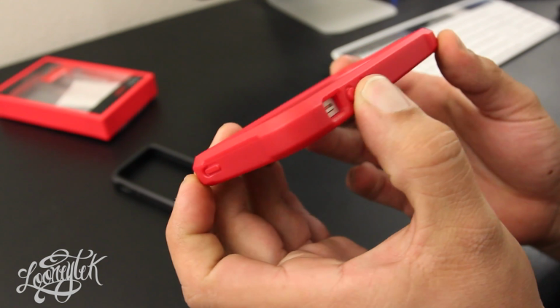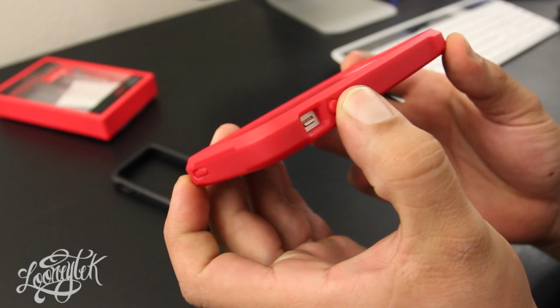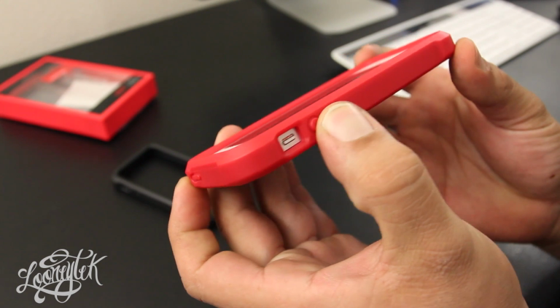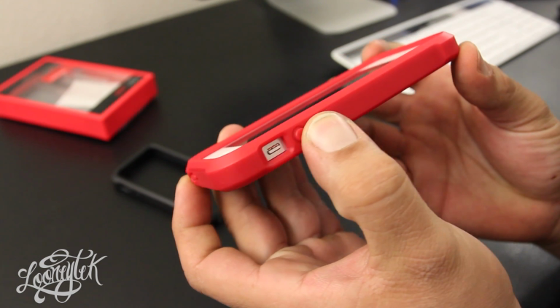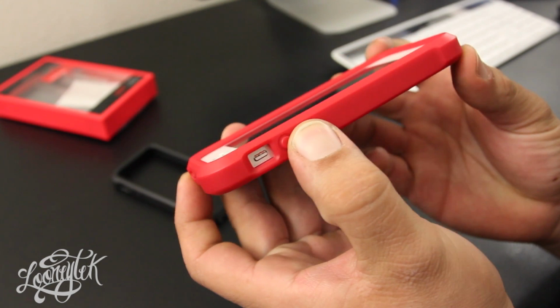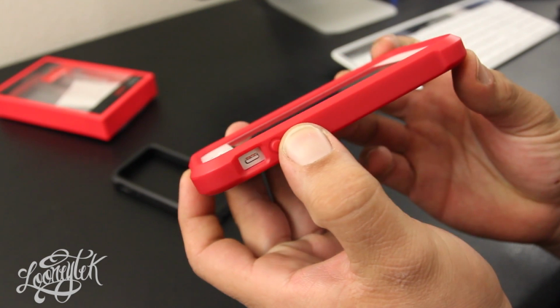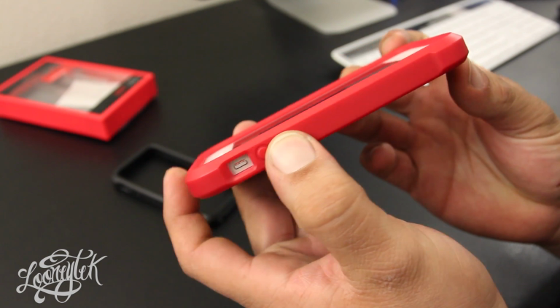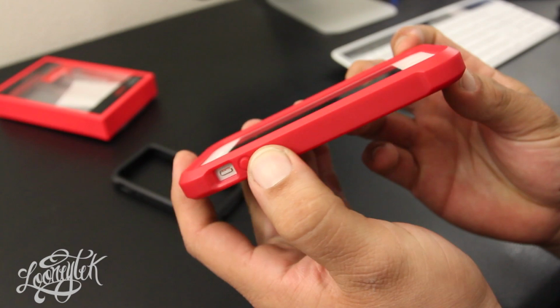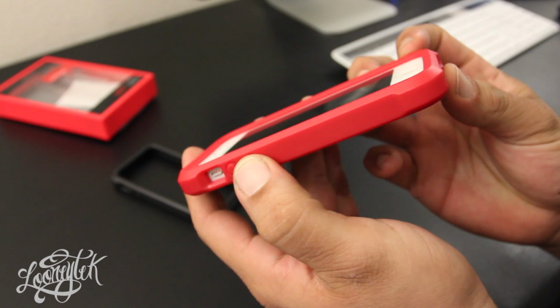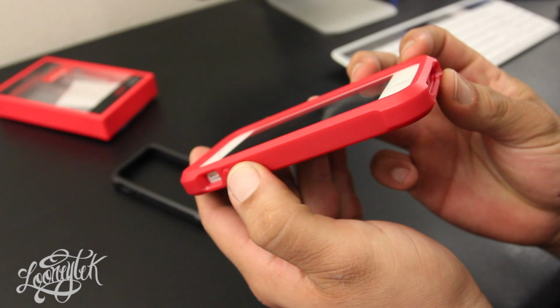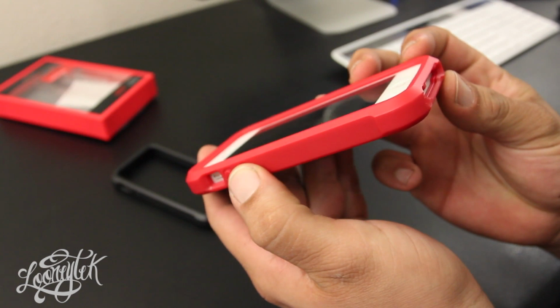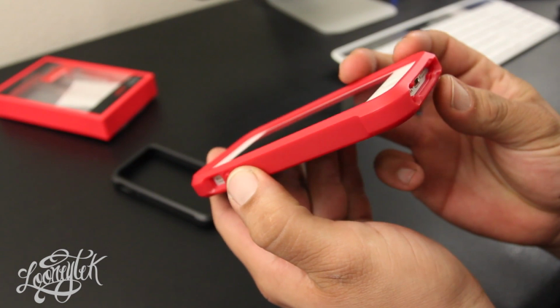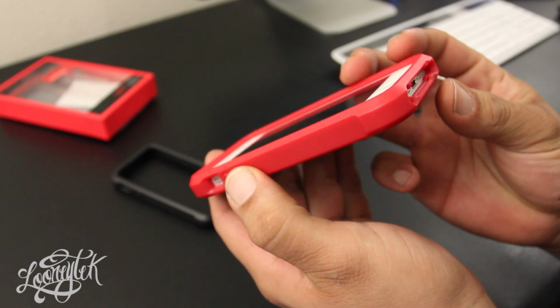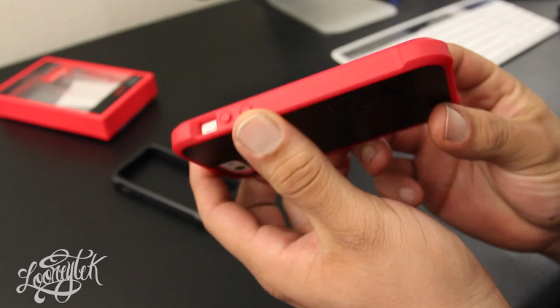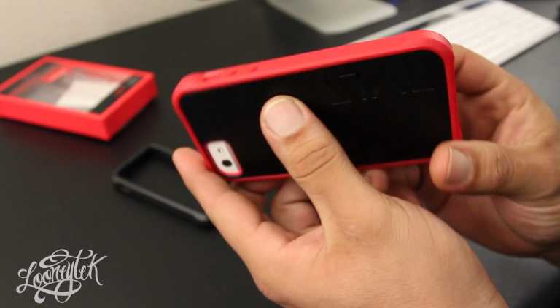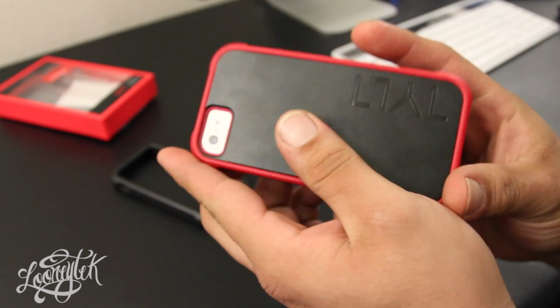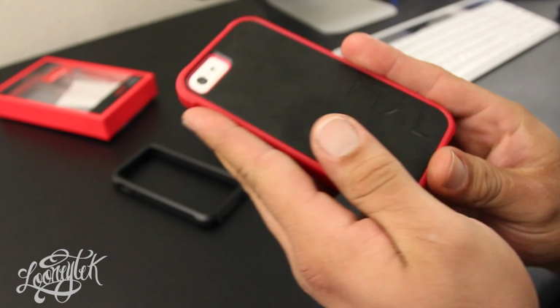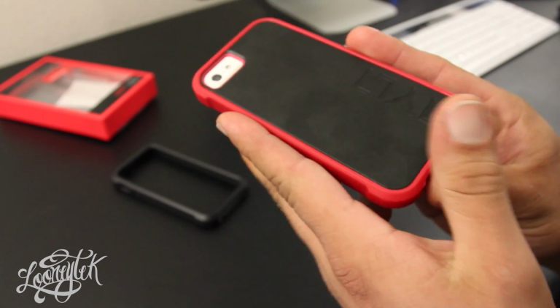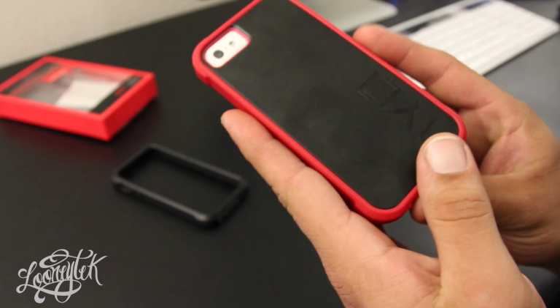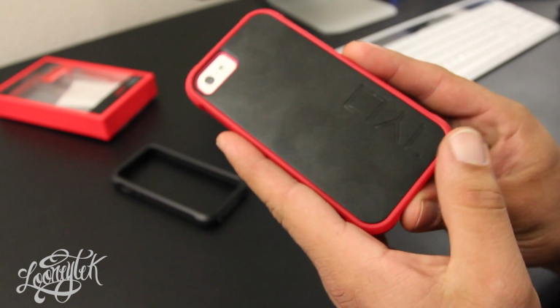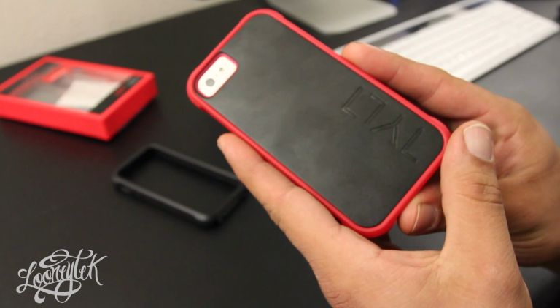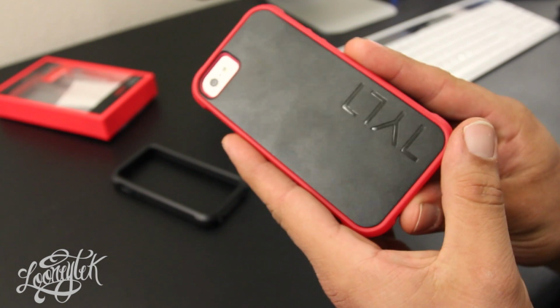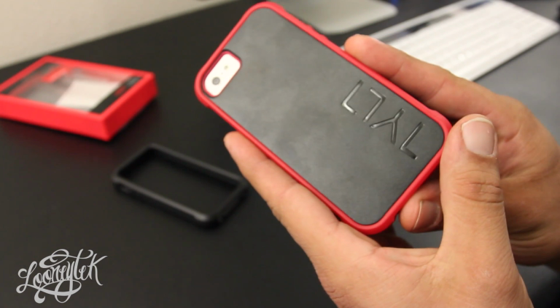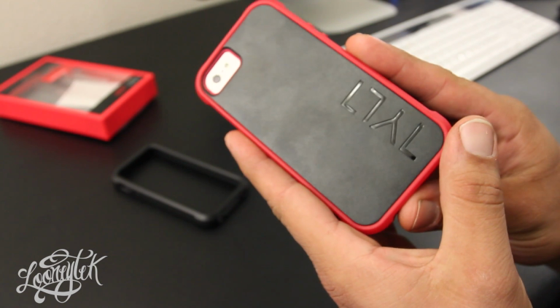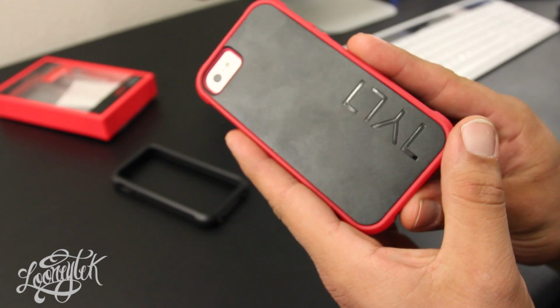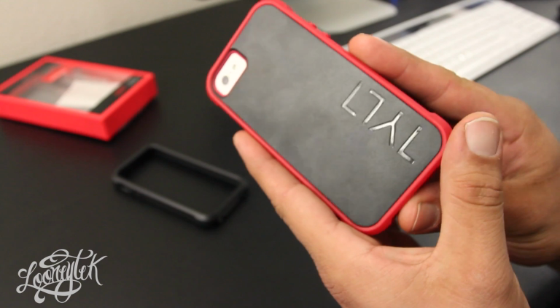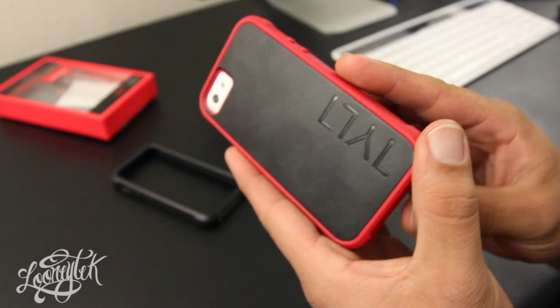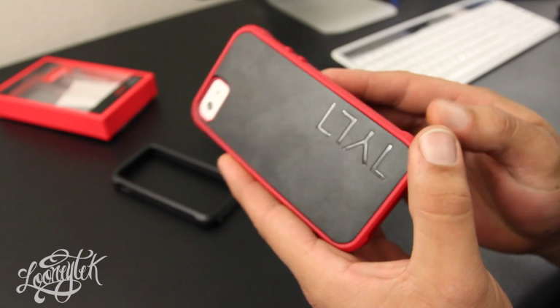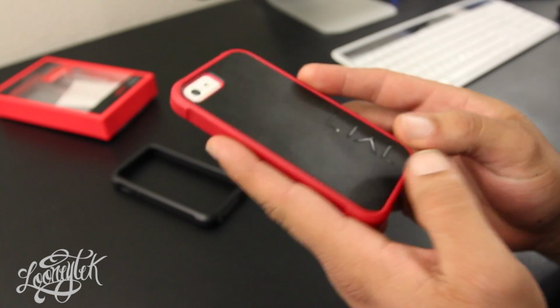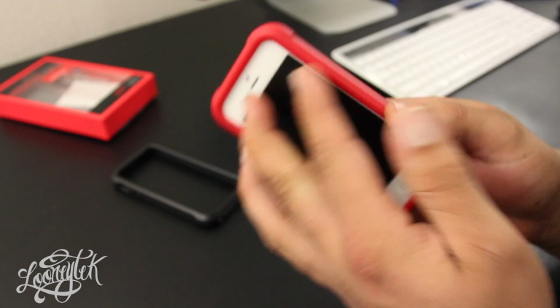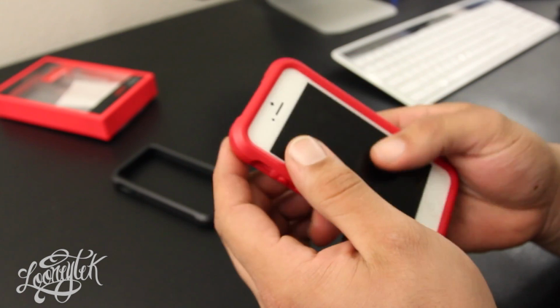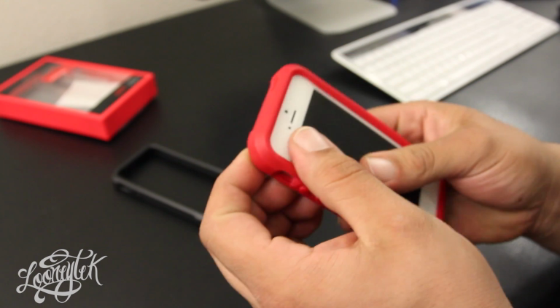If you're looking for a rugged style bumper case, I would really recommend this one. And even if you don't want to use the bumper, you can always remove it and use the case as is. Plus you have two color bumpers to choose from.